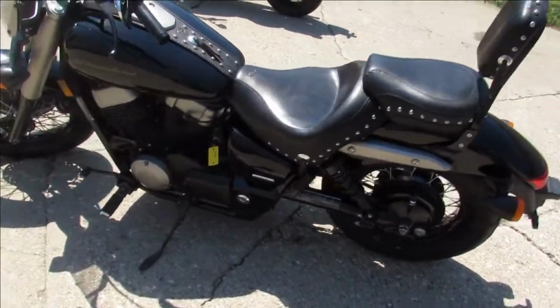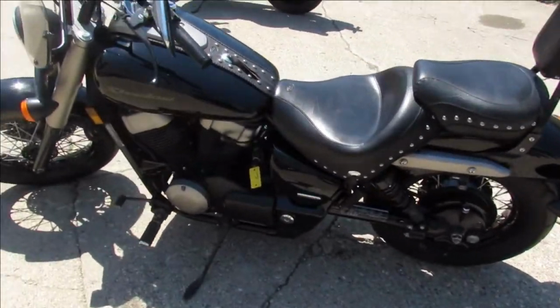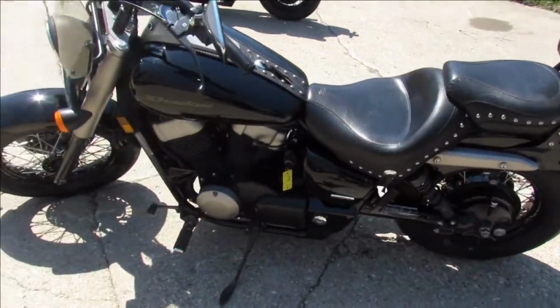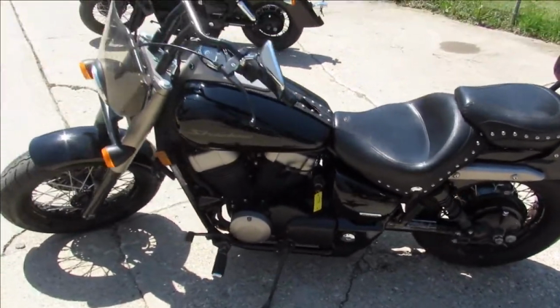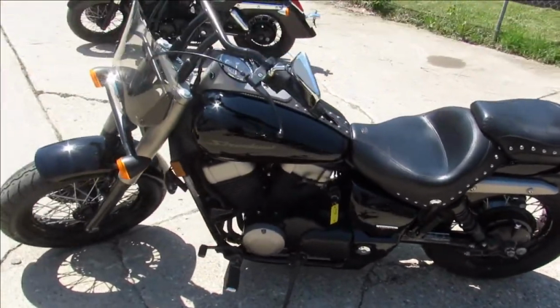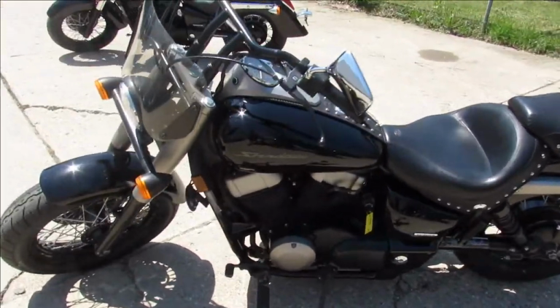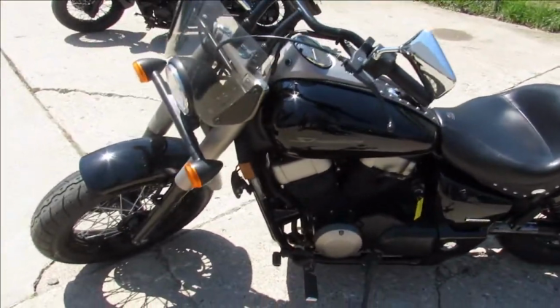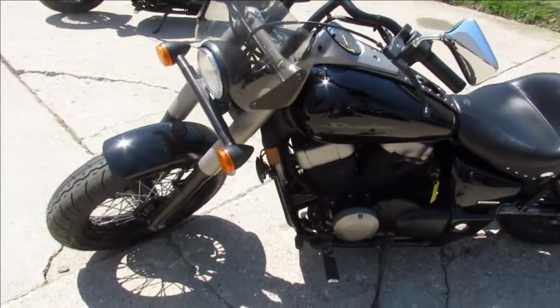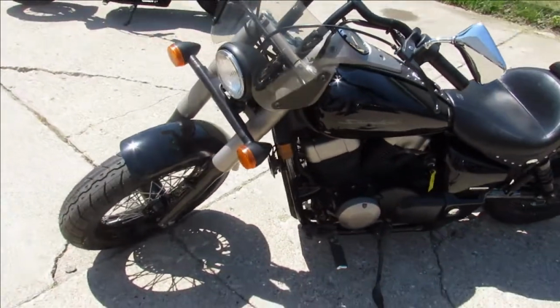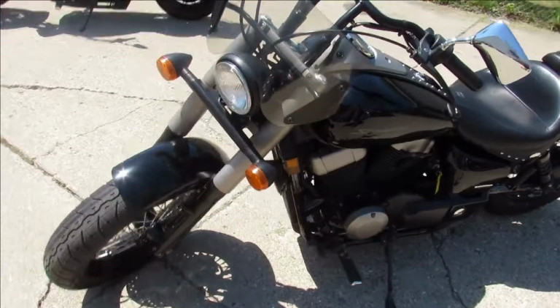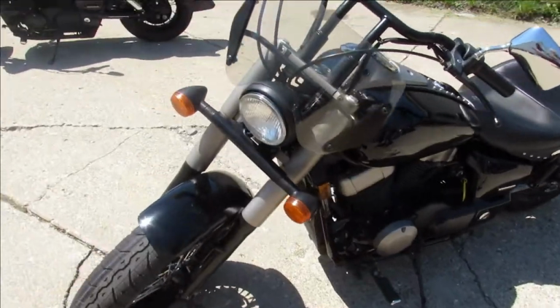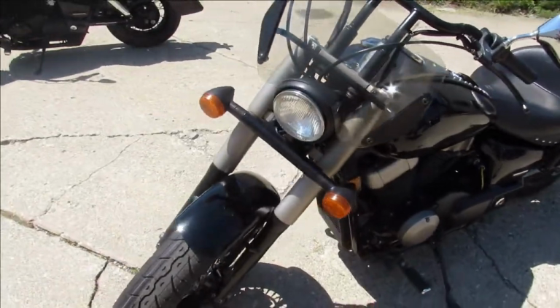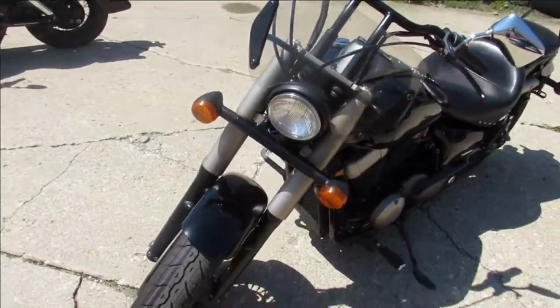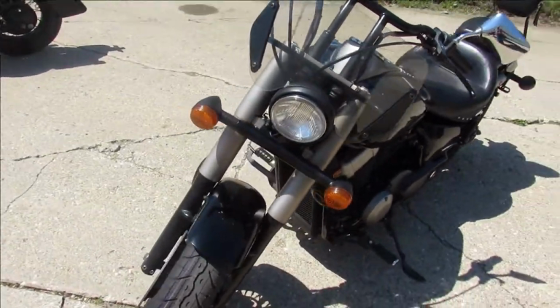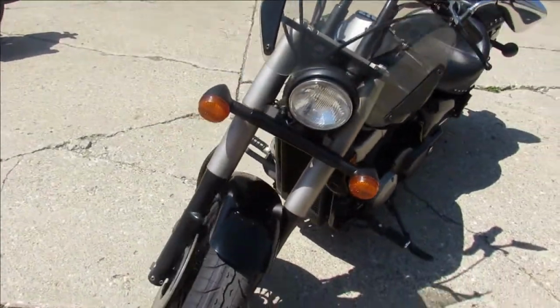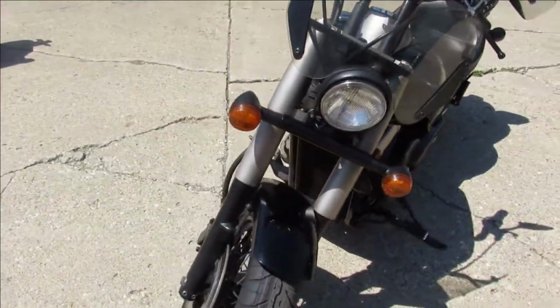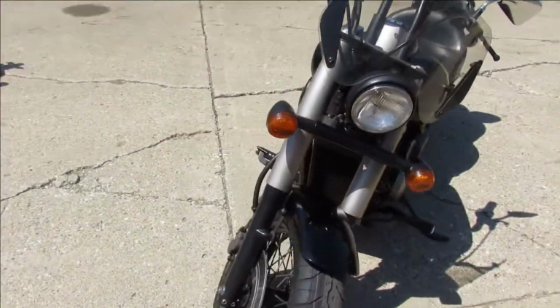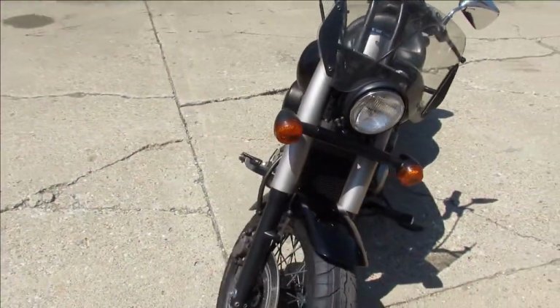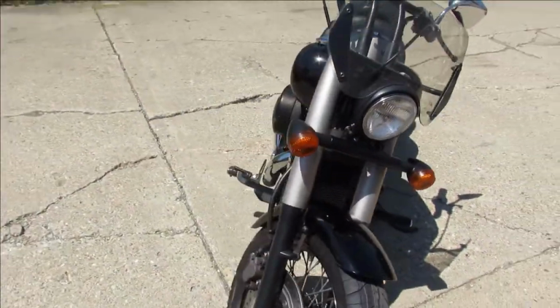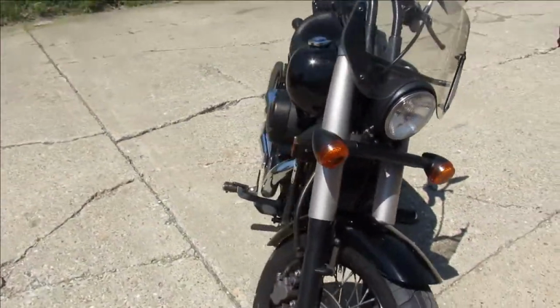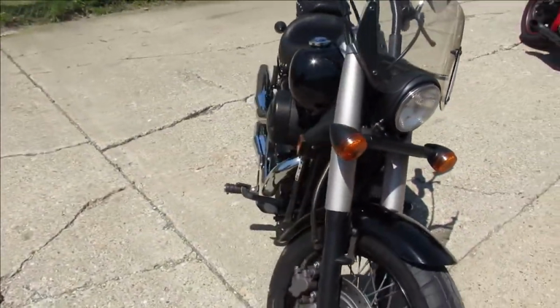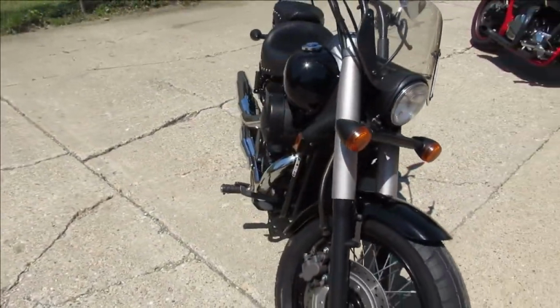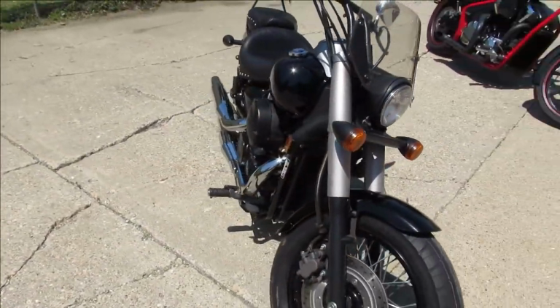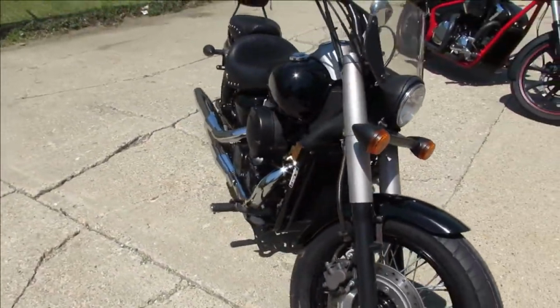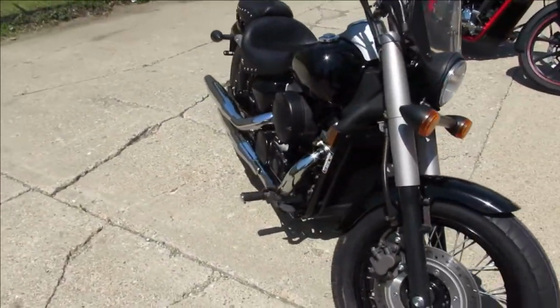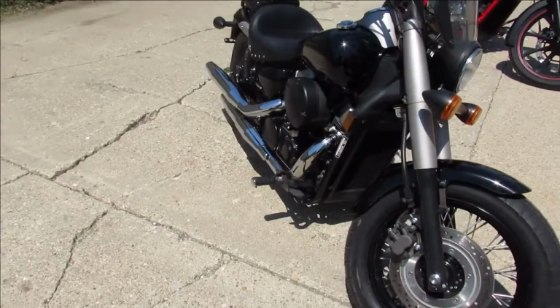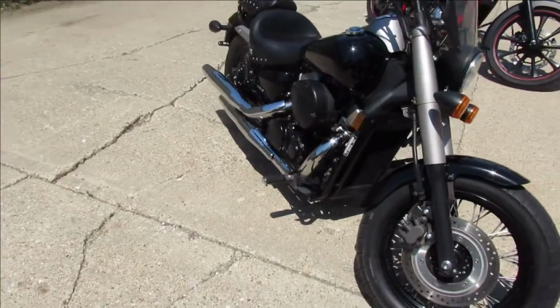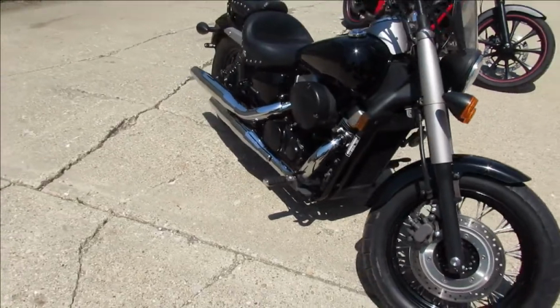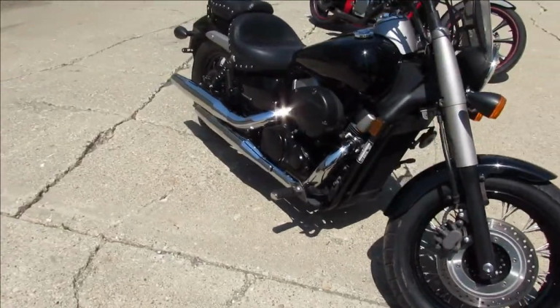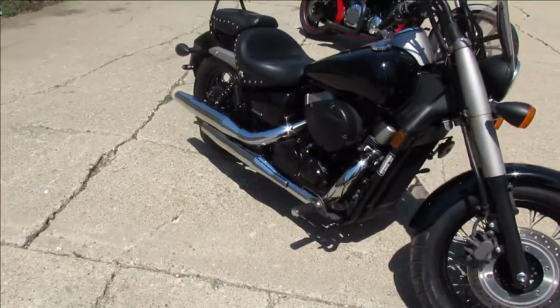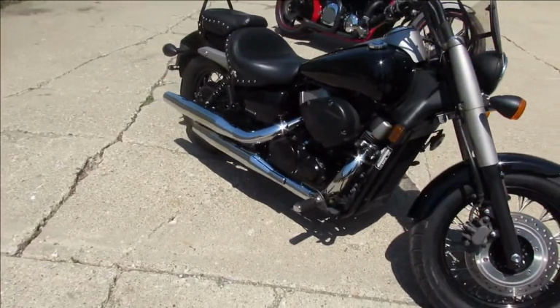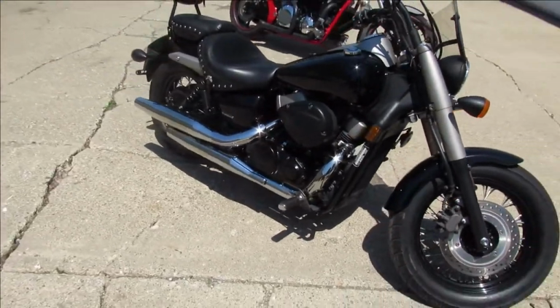Just been serviced at the factory authorized Honda dealership. Been inspected, all the fluids have been changed, and there's a warranty available. Gas and go, man — this thing is ready. It is a great bike. You guys can buy with confidence.